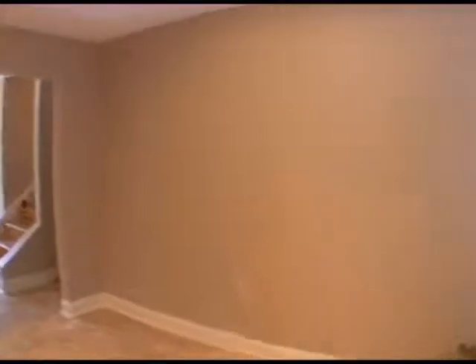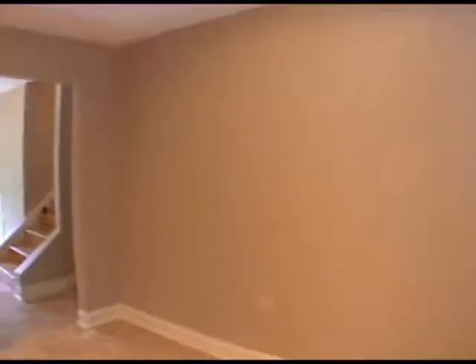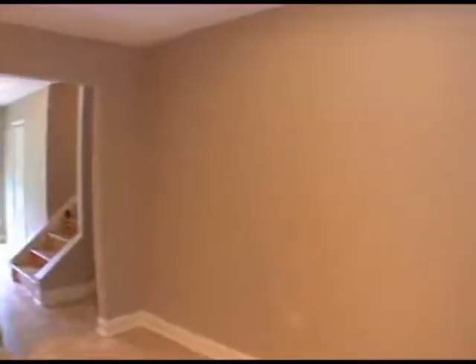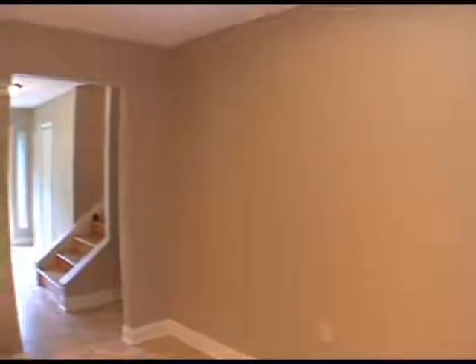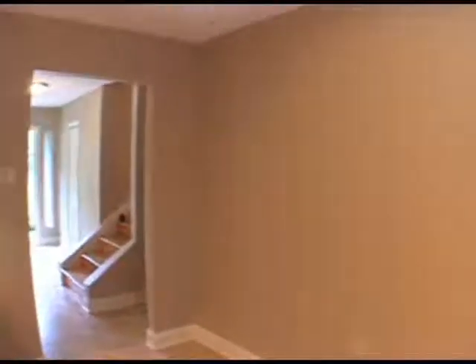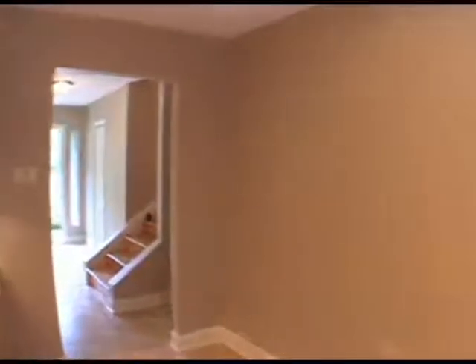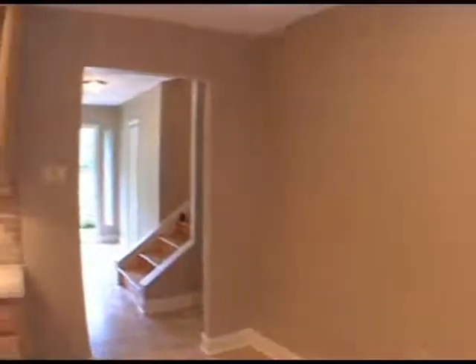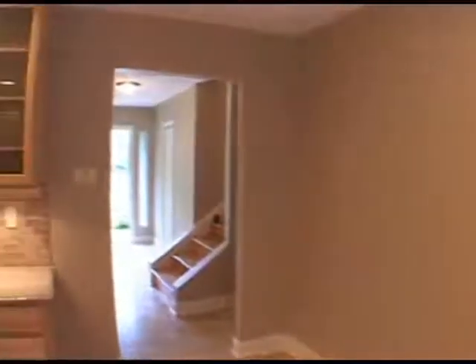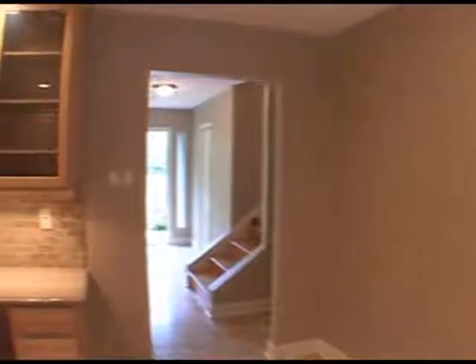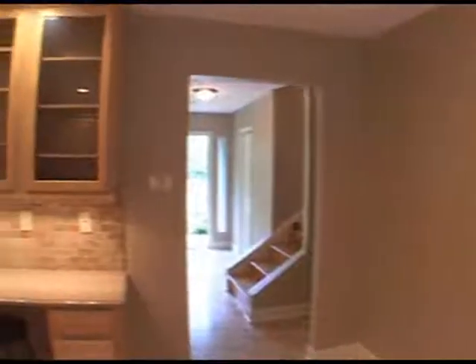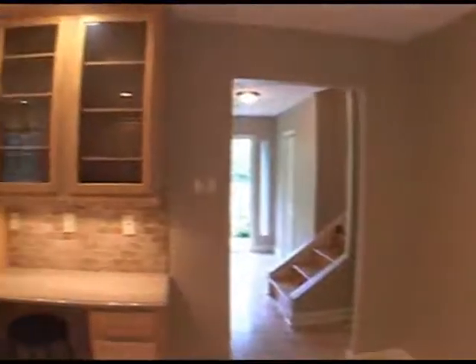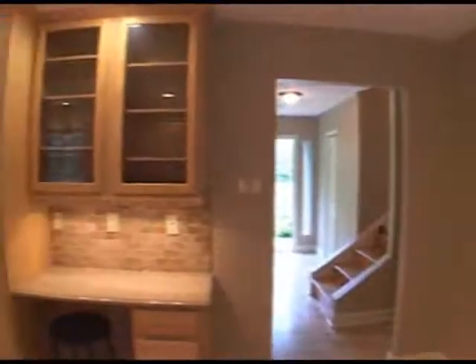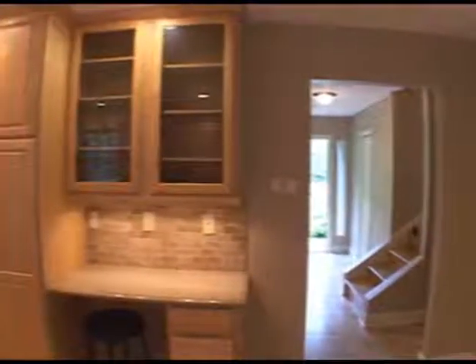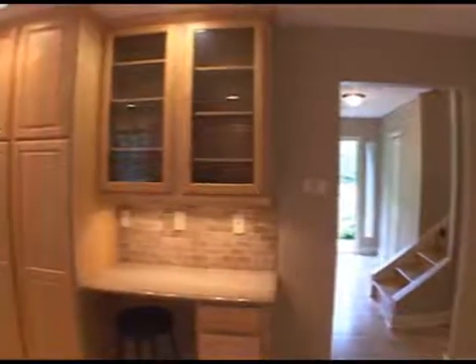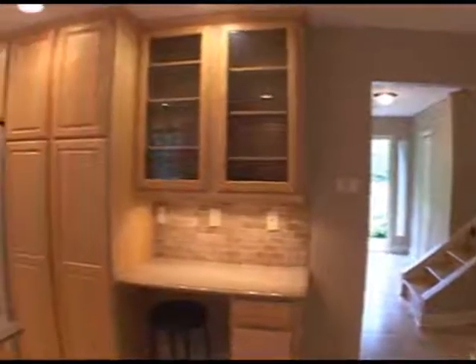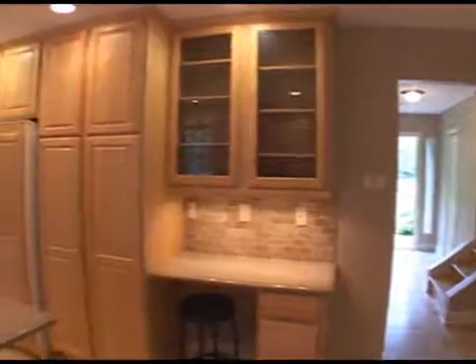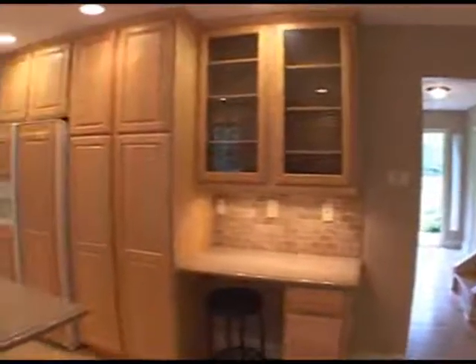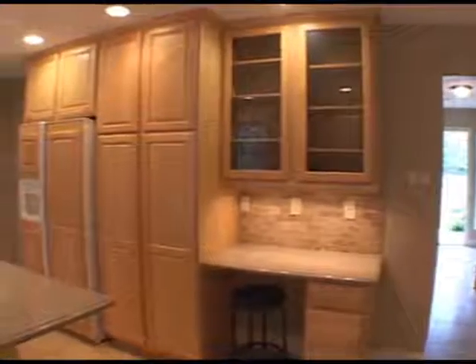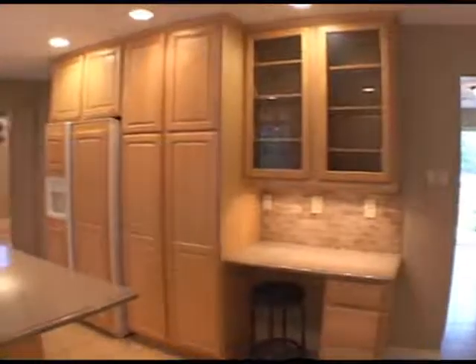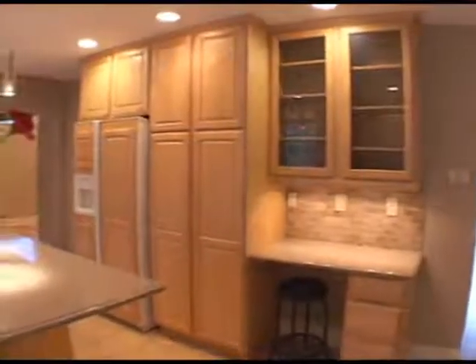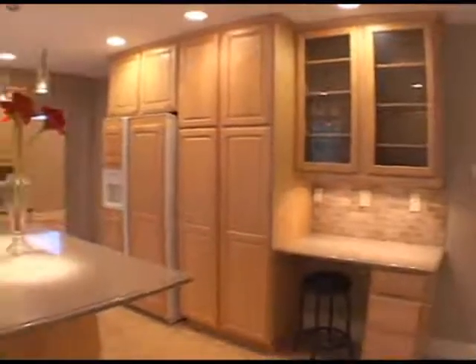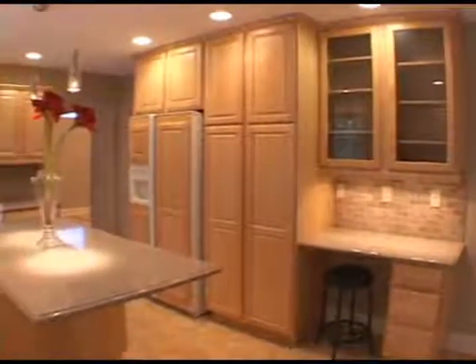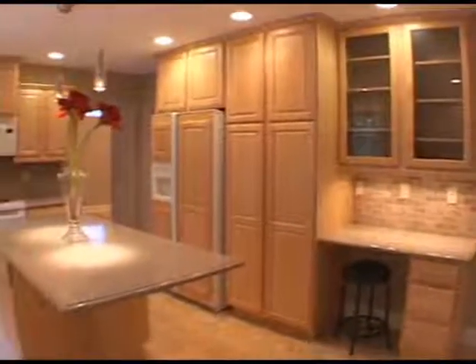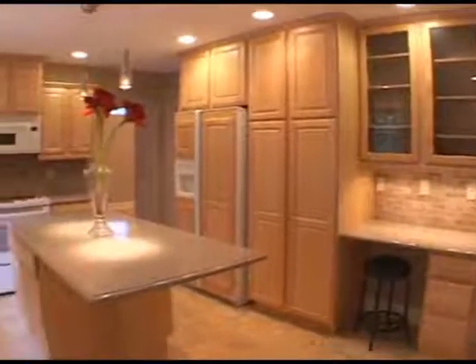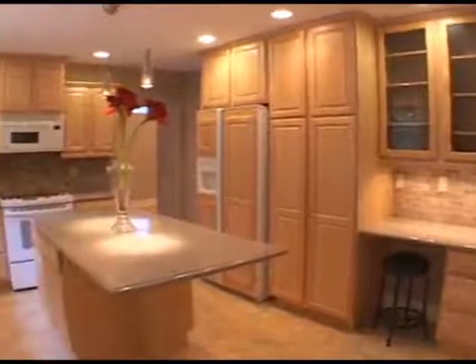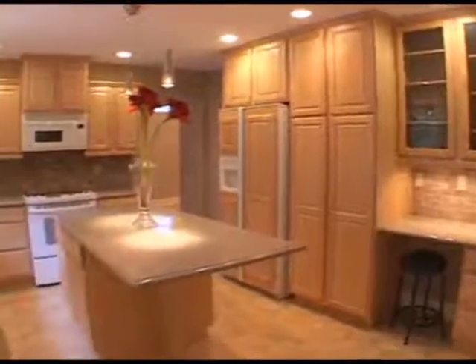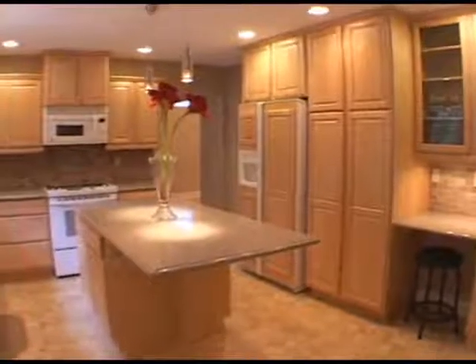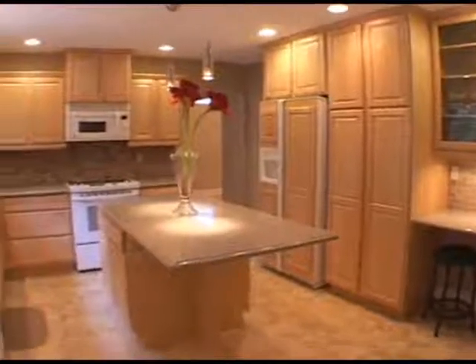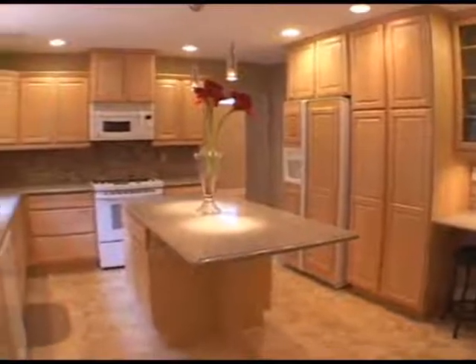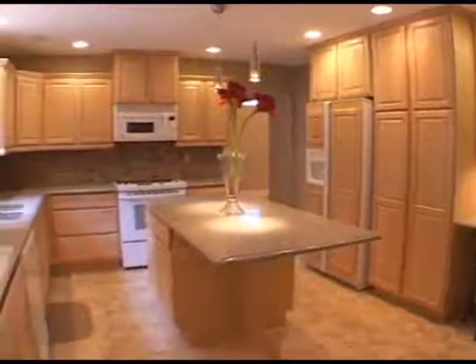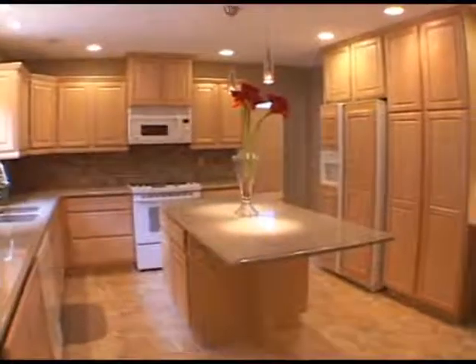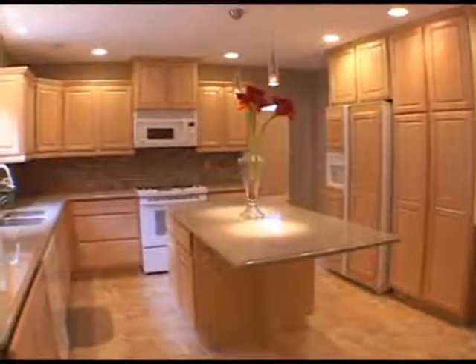Let's turn and view the kitchen from this side. Notice the glass front cabinetry. This area would be perfect for entertaining.